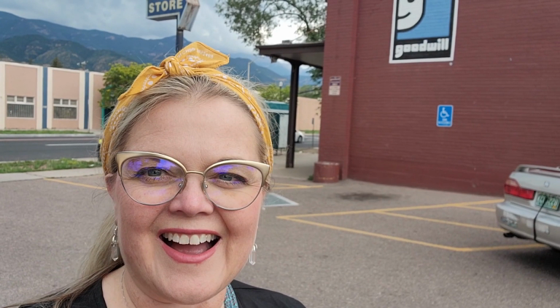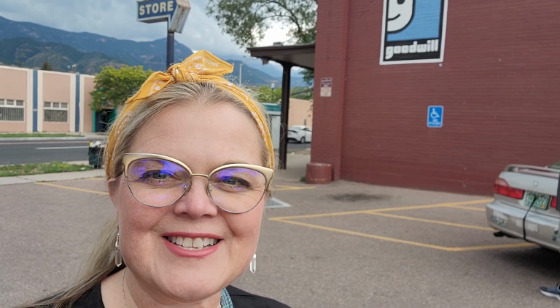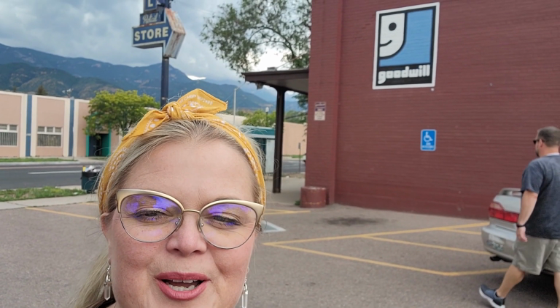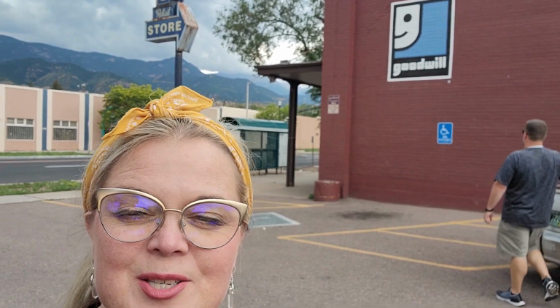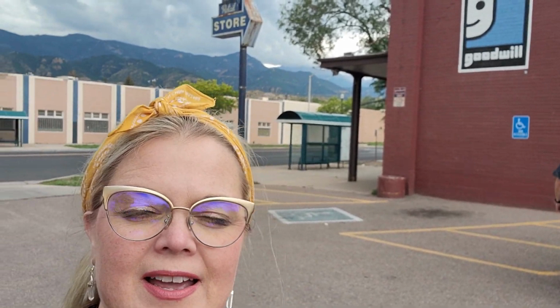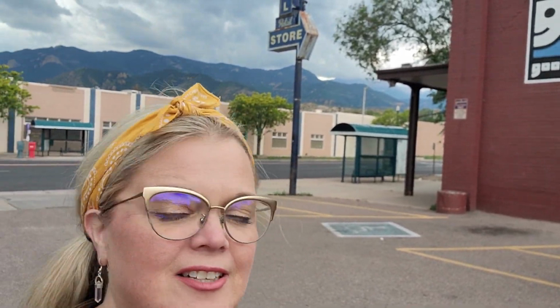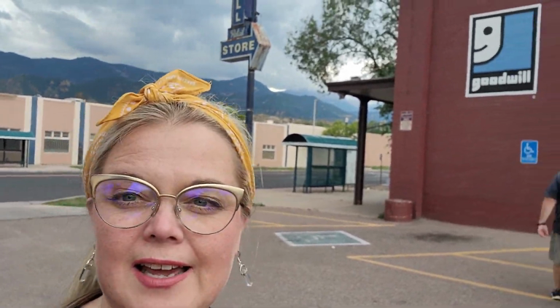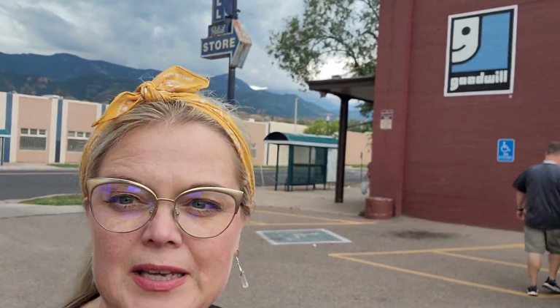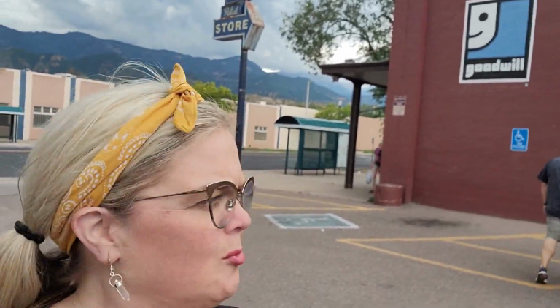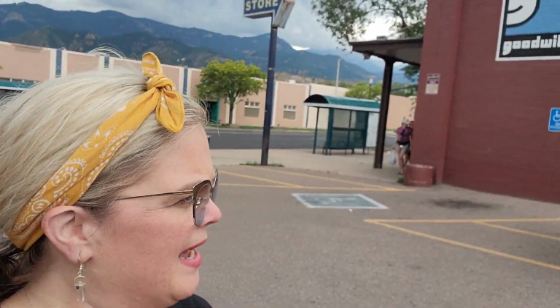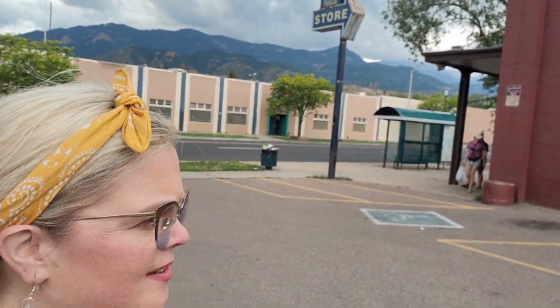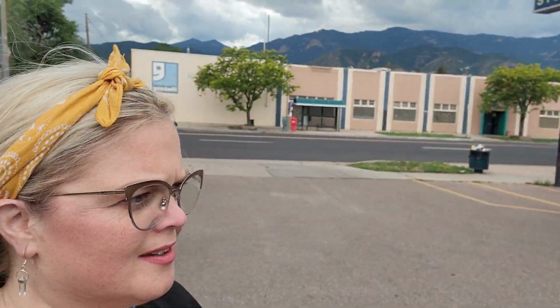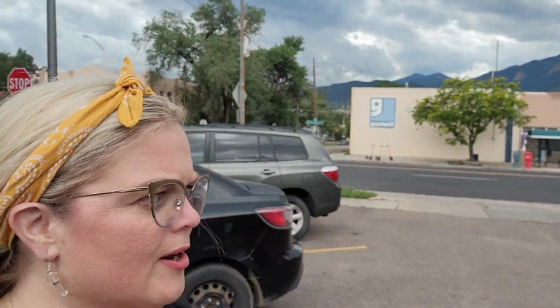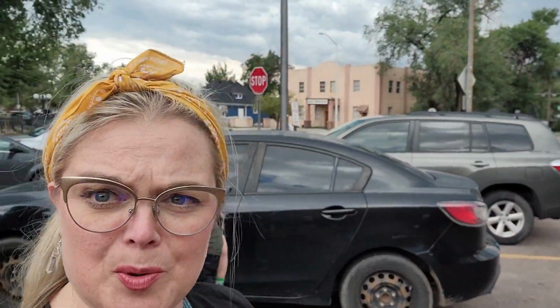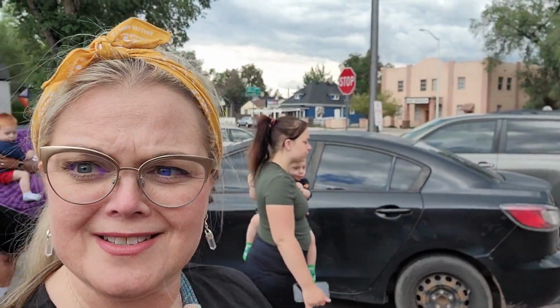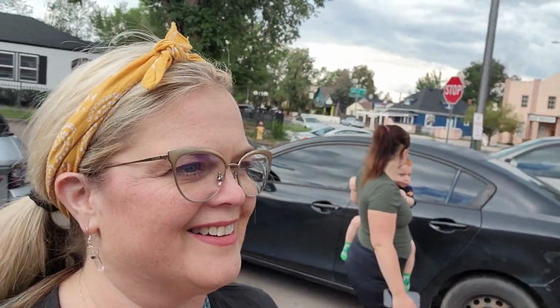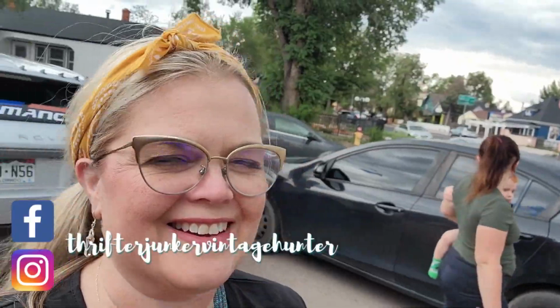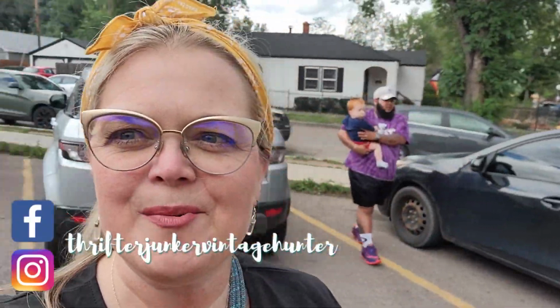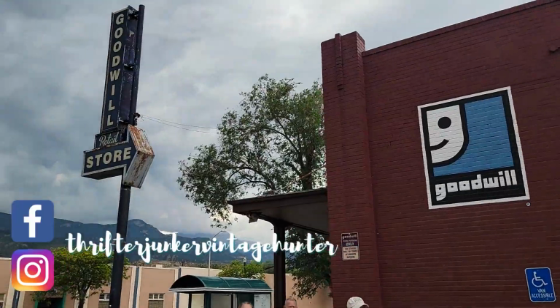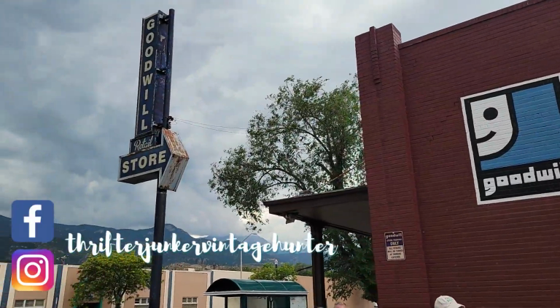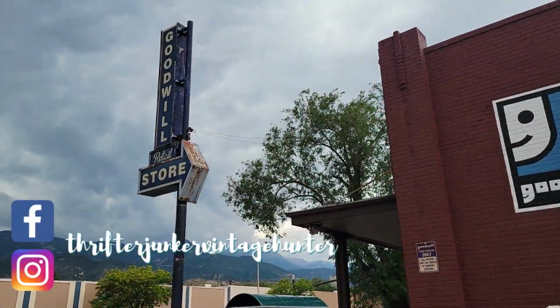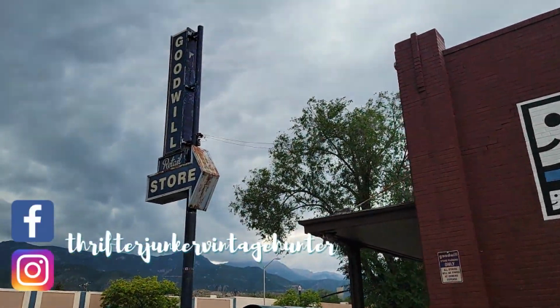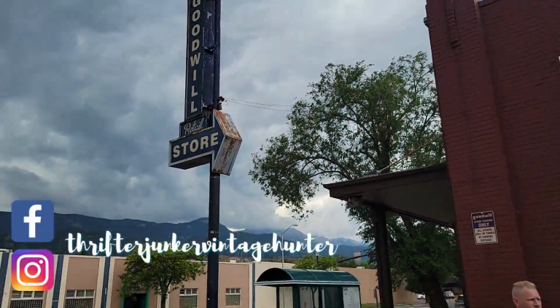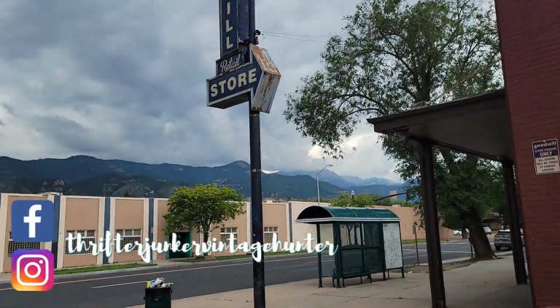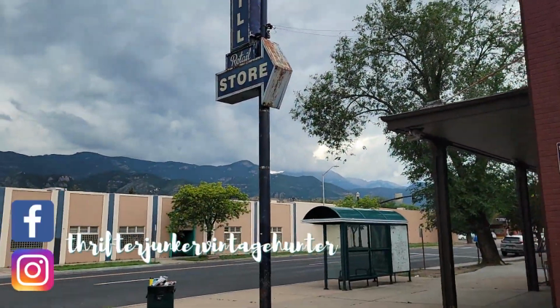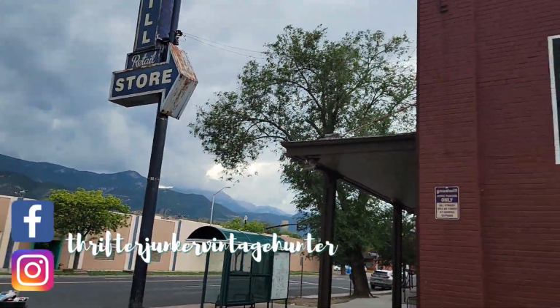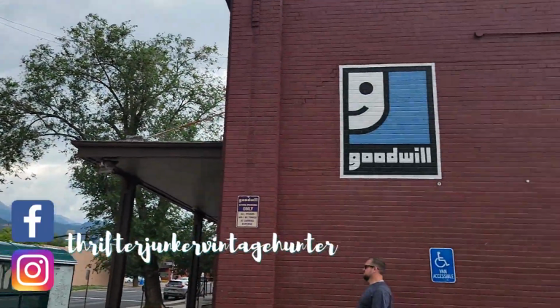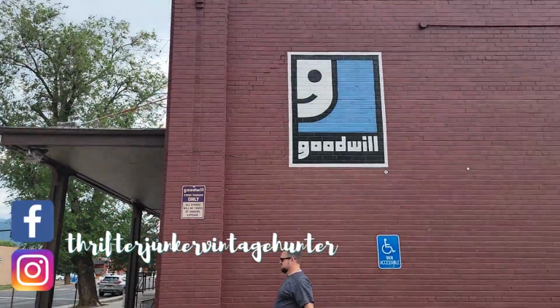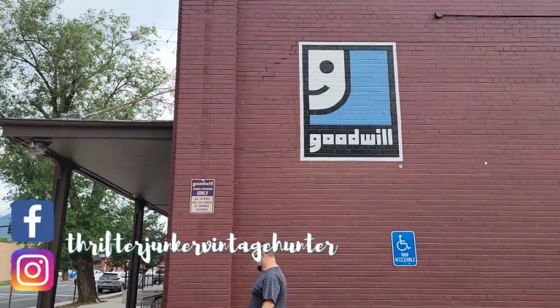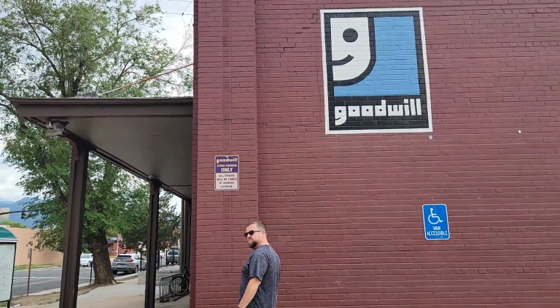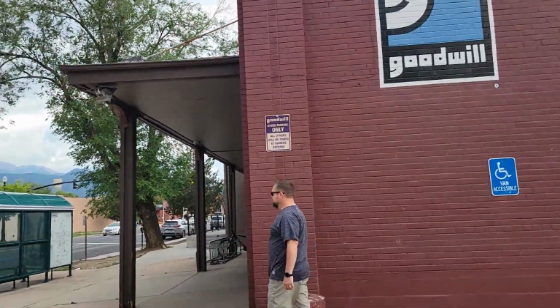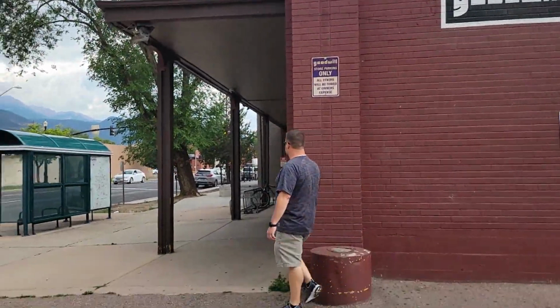Hi friends and welcome back to my channel. Today I am in — where are we at? Colorado Springs? Look at that old Goodwill sign. Look at the mountains. We're at the Goodwill. Let's go see what we can find.